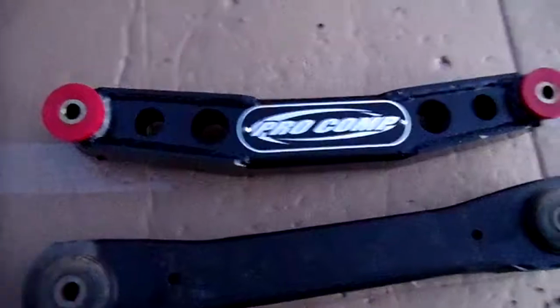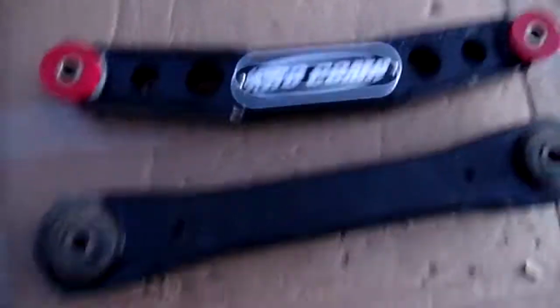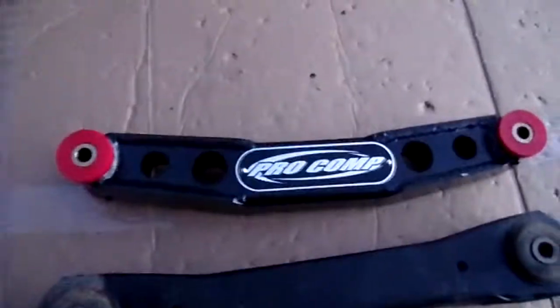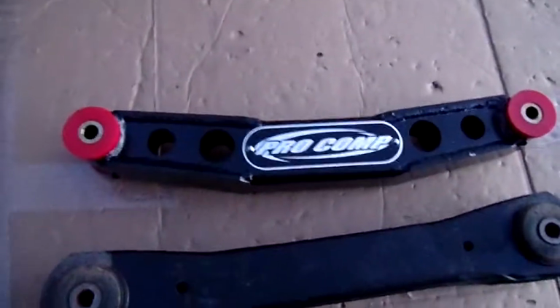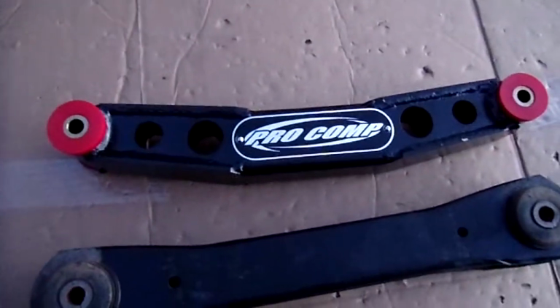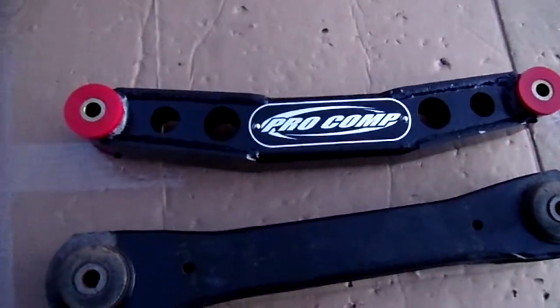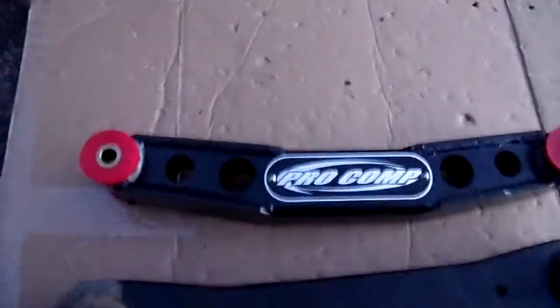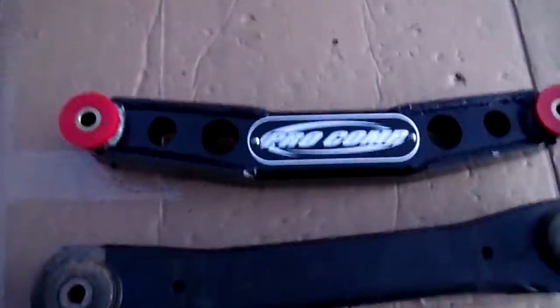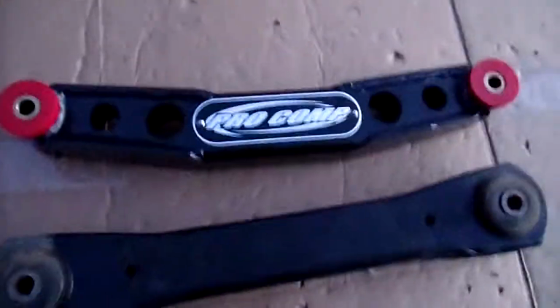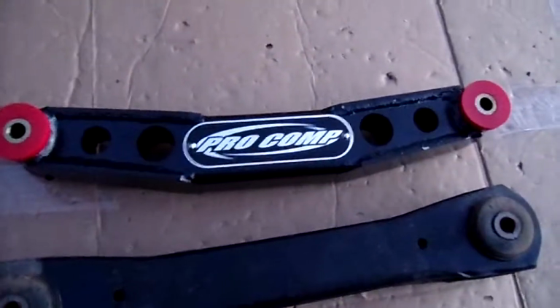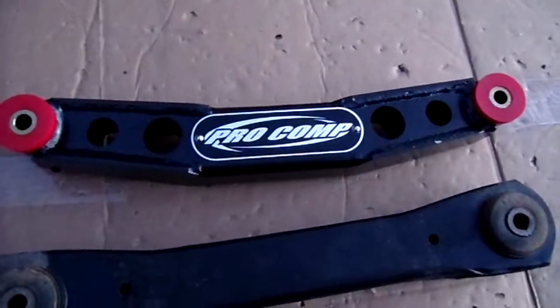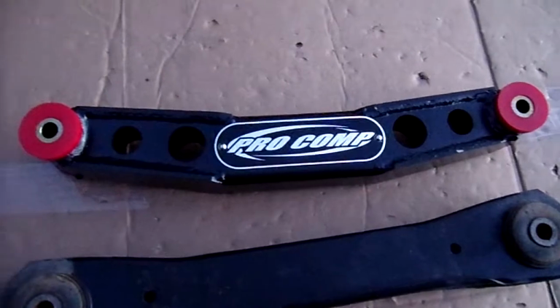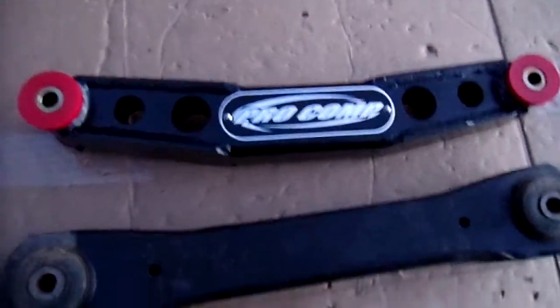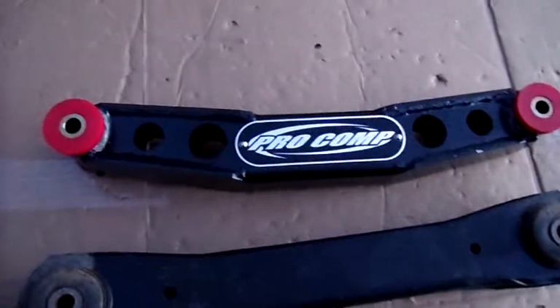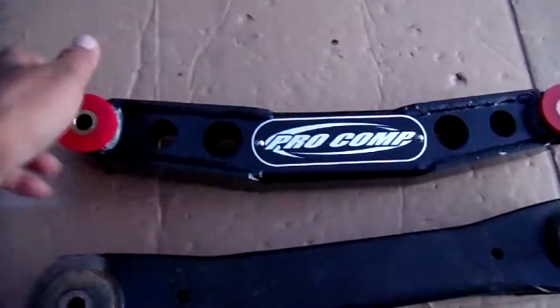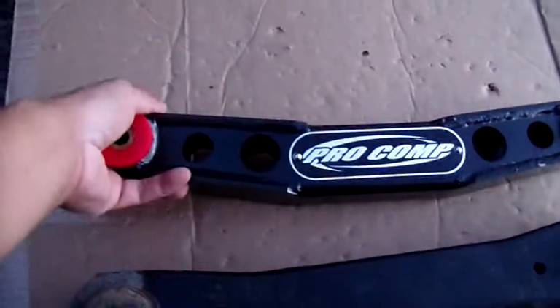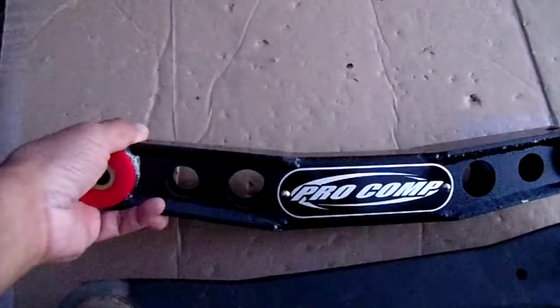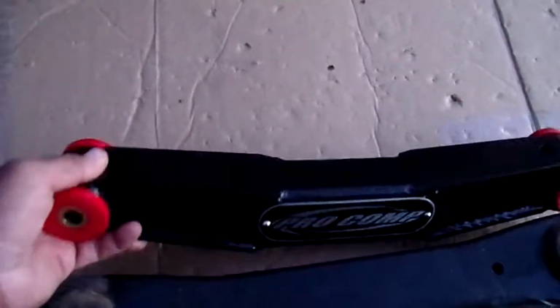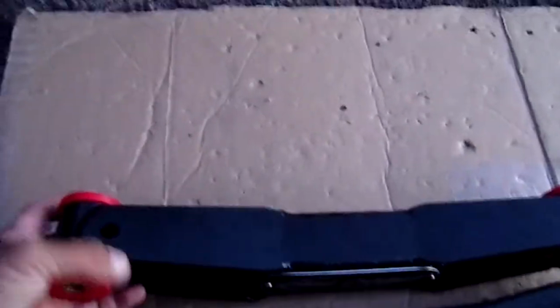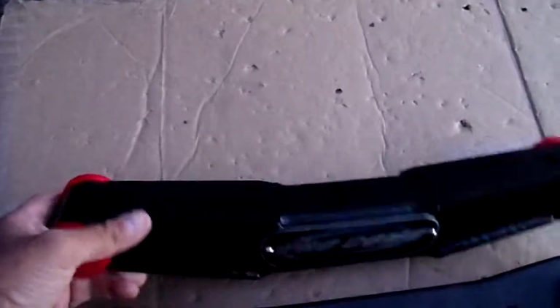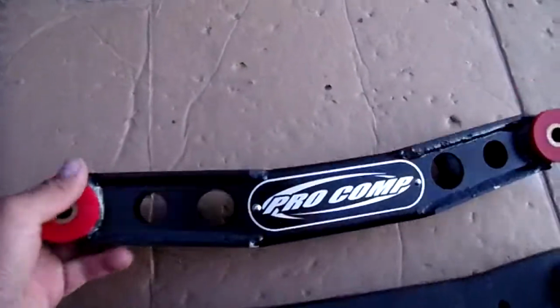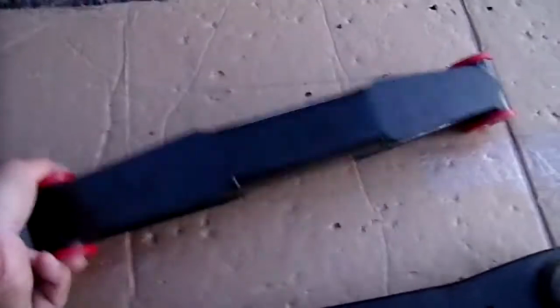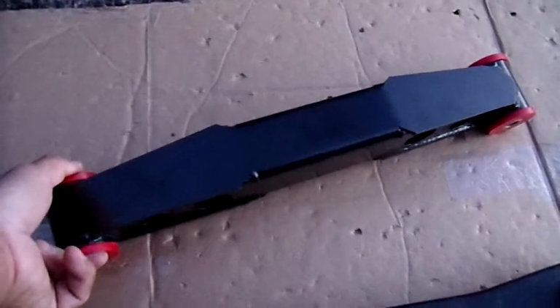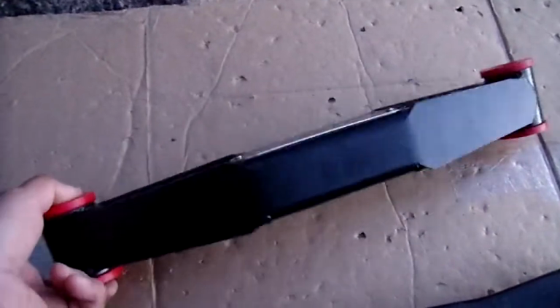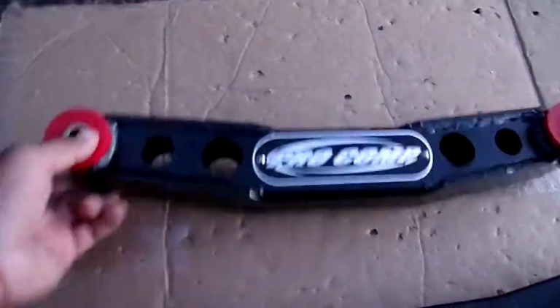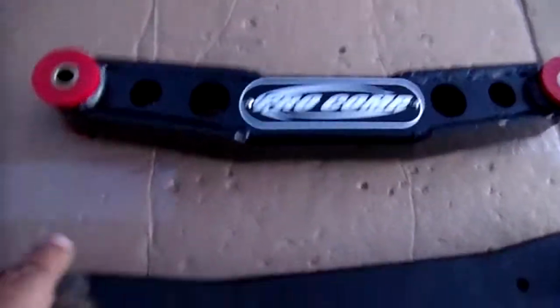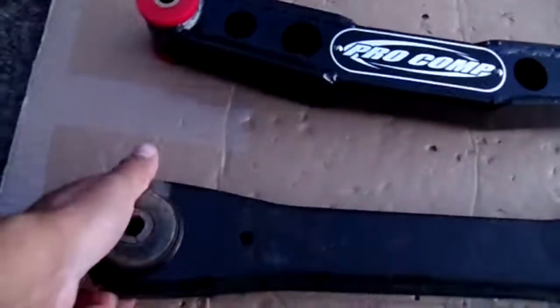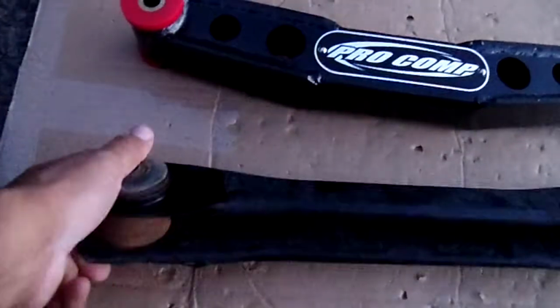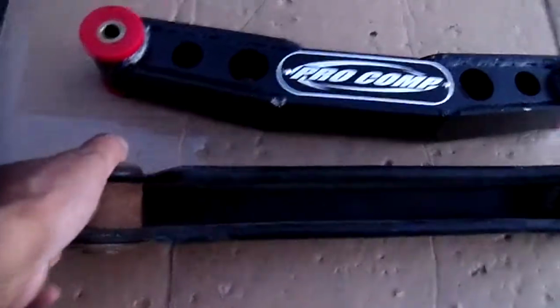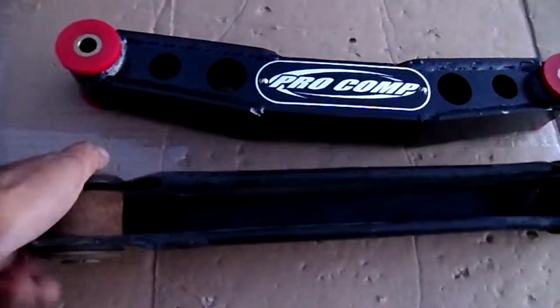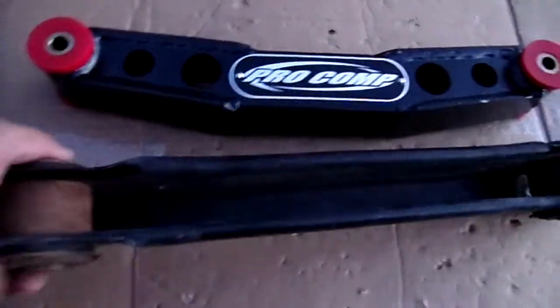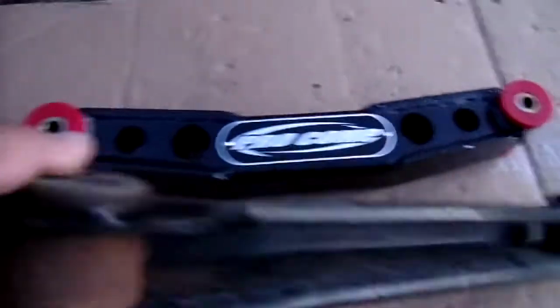Hey everybody, these are my new Pro Comp box-style lower control arms. I'm putting these in — got the old ones out.